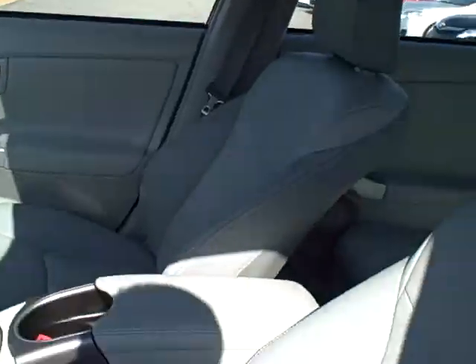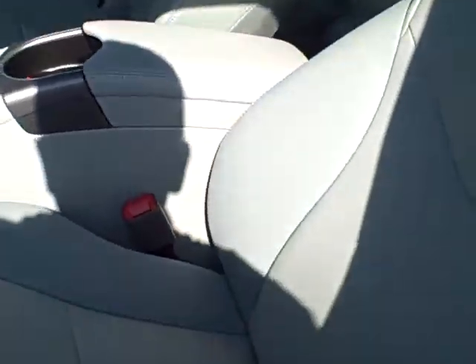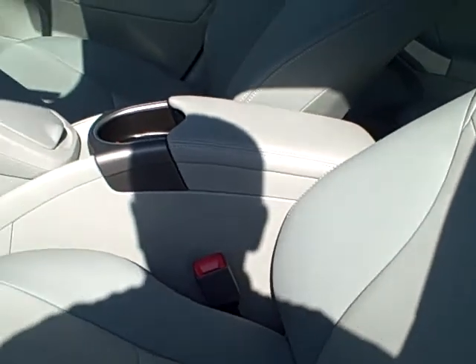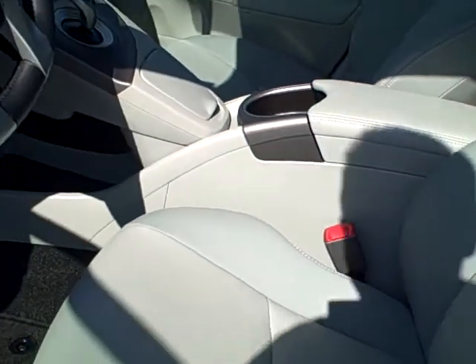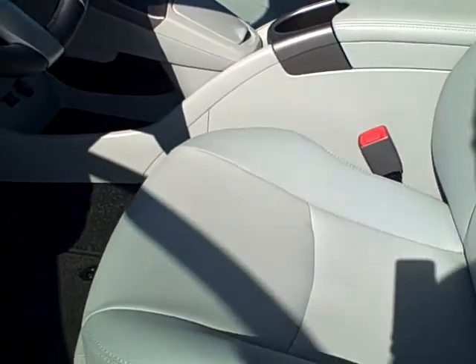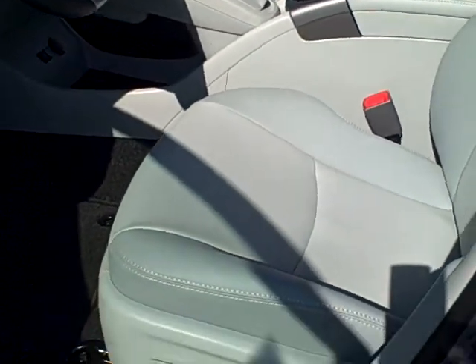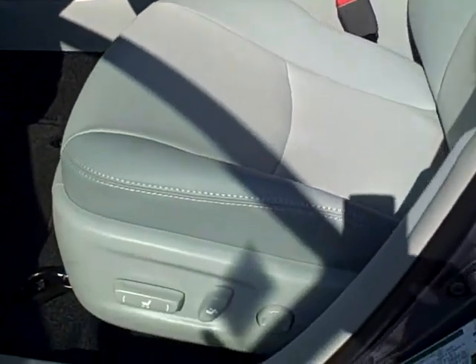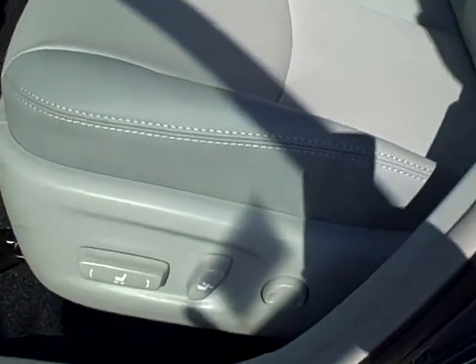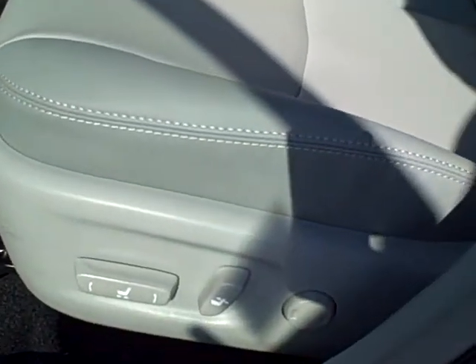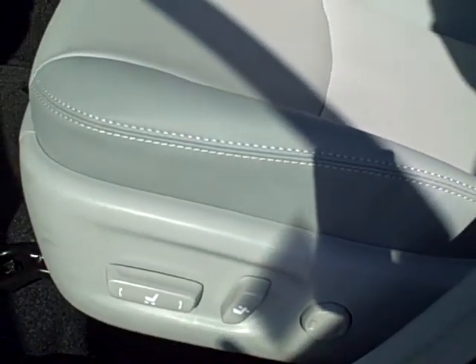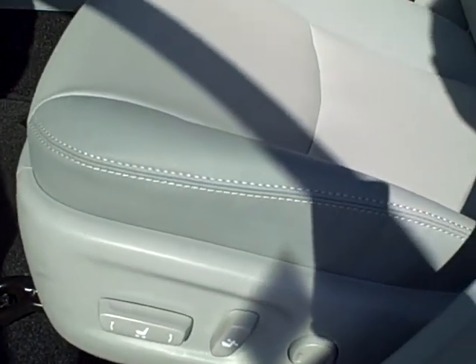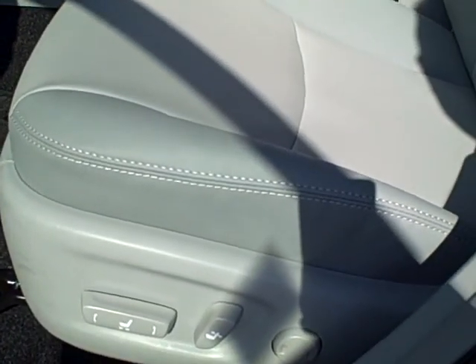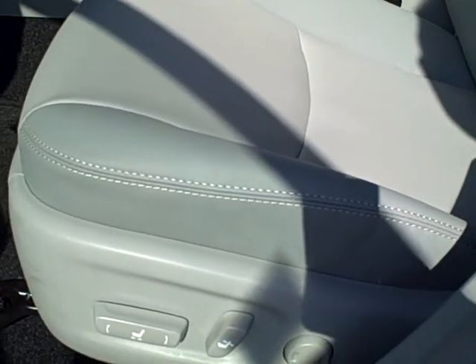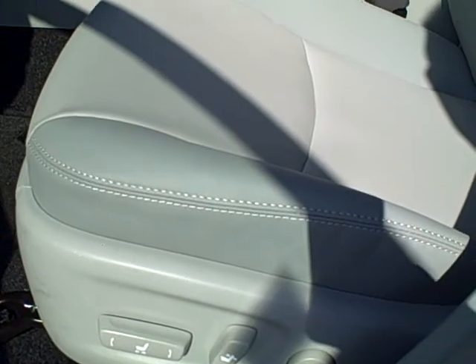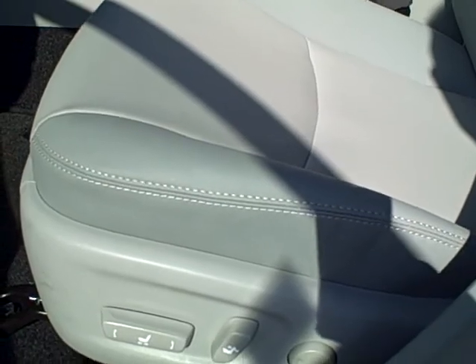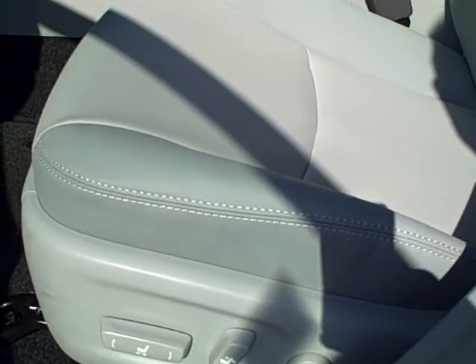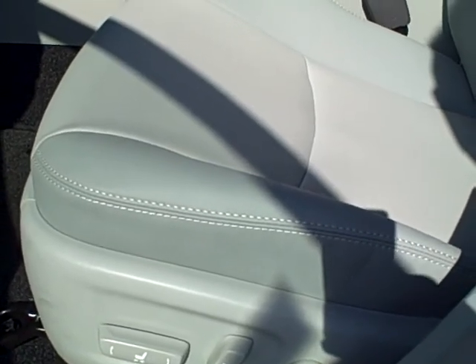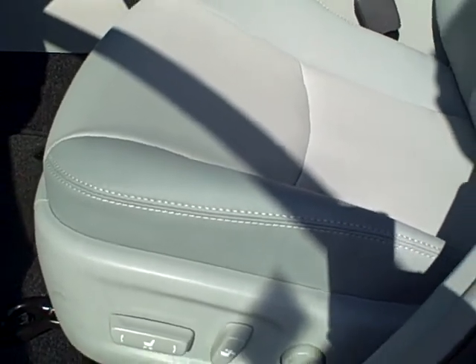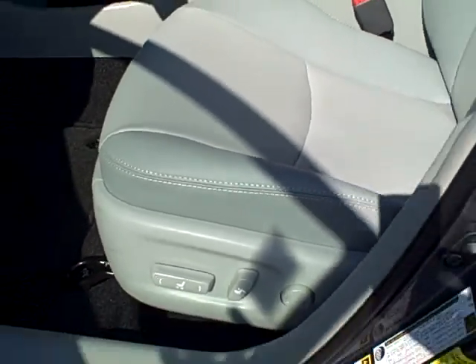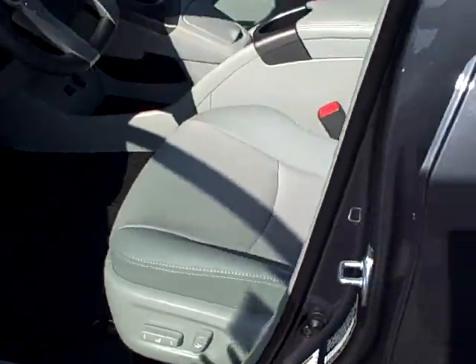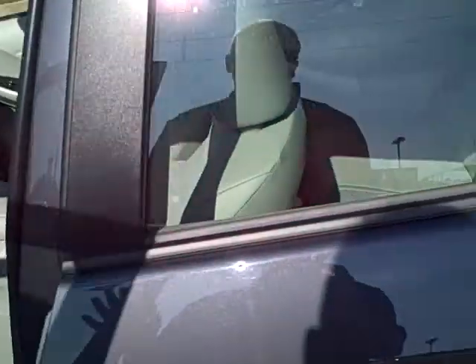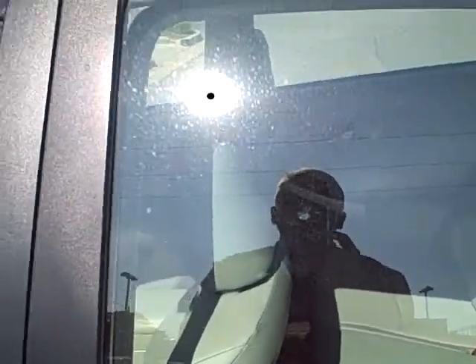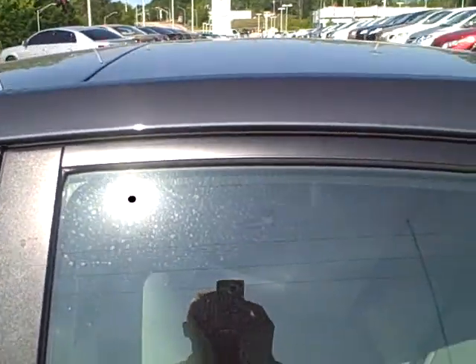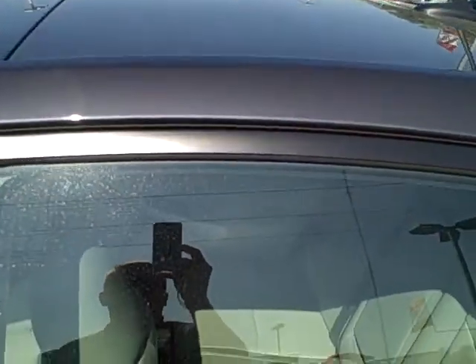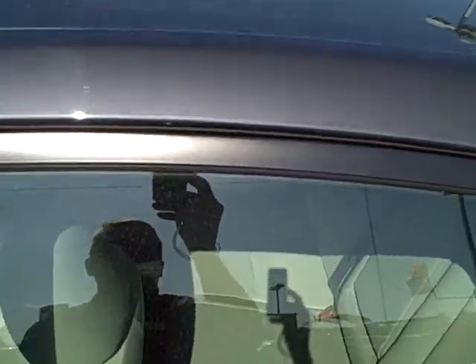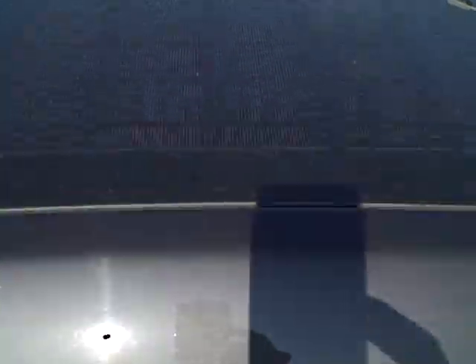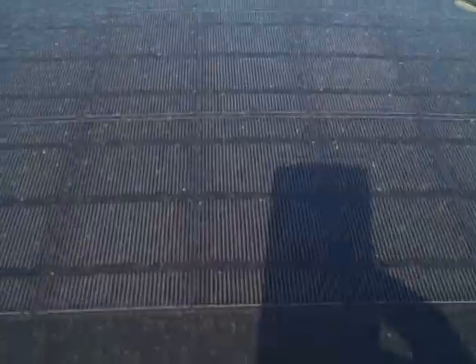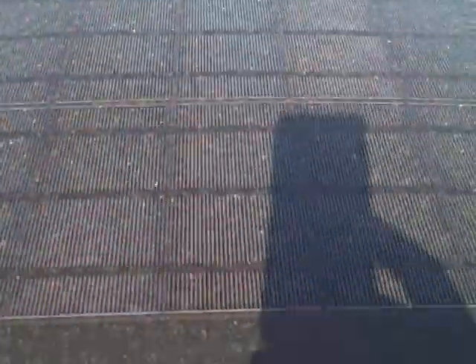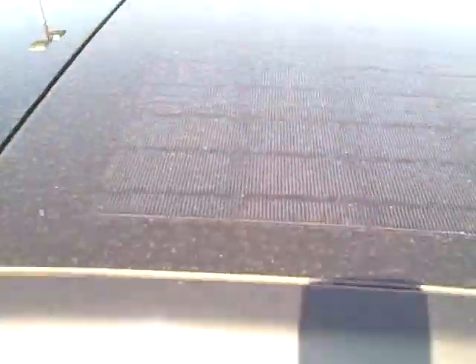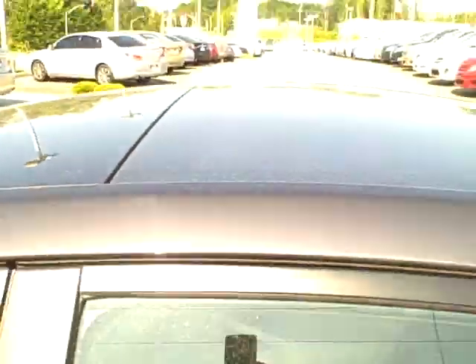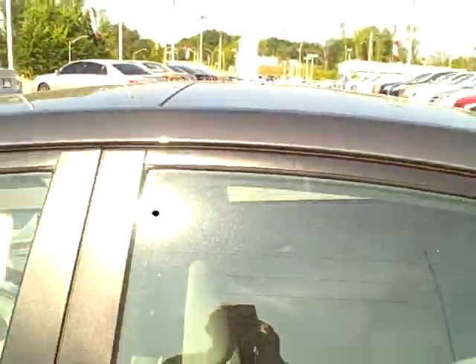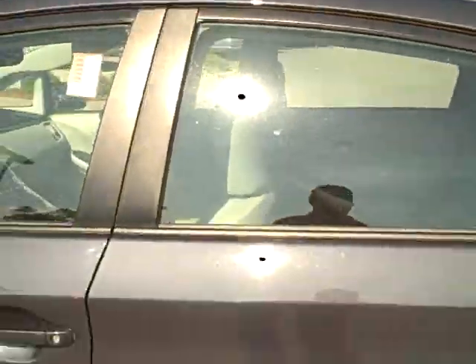It has leather interior. This one does come with the power seats, which they usually don't put on the Priuses — it comes on this package. It also has the solar panel along with the moonroof.